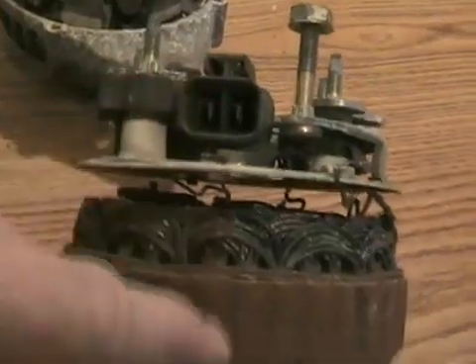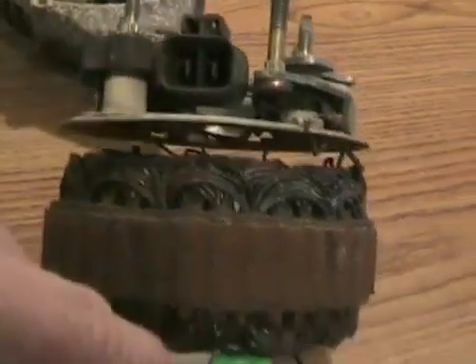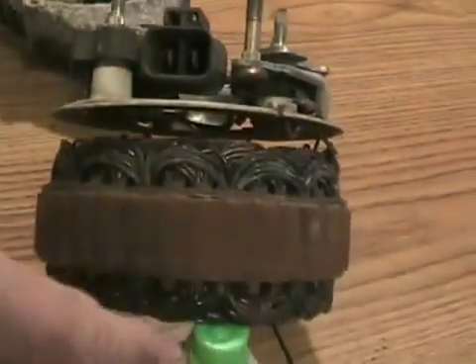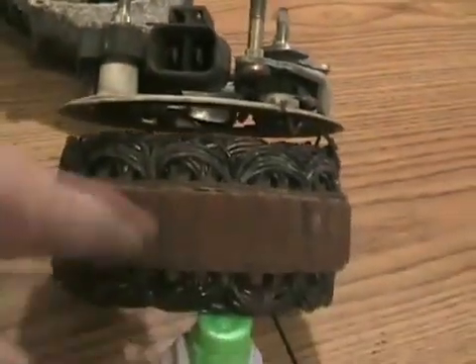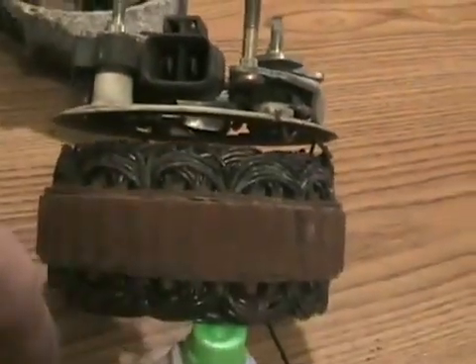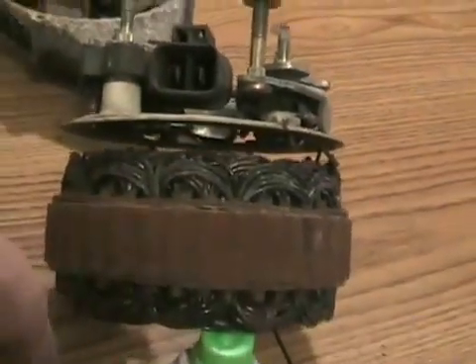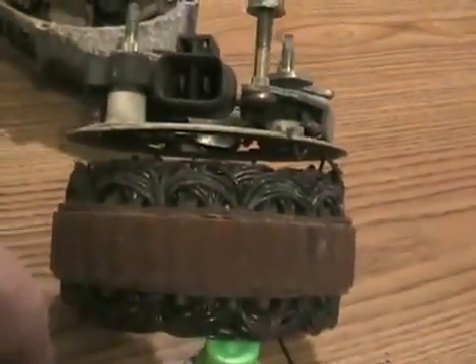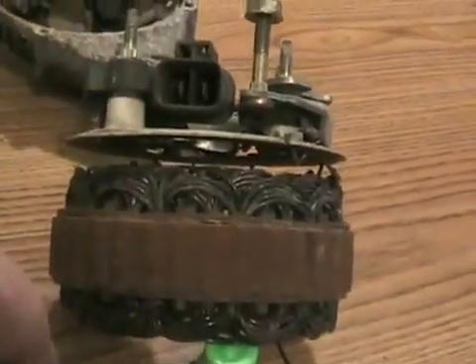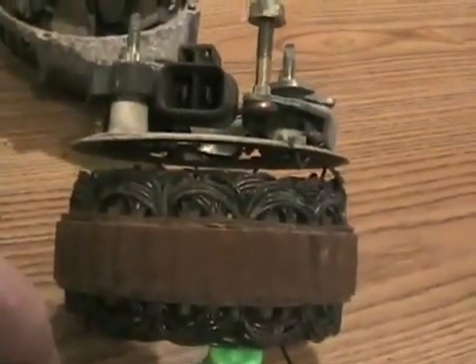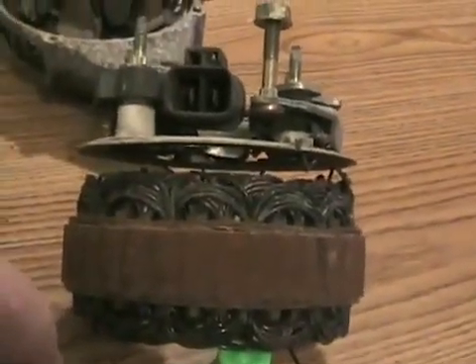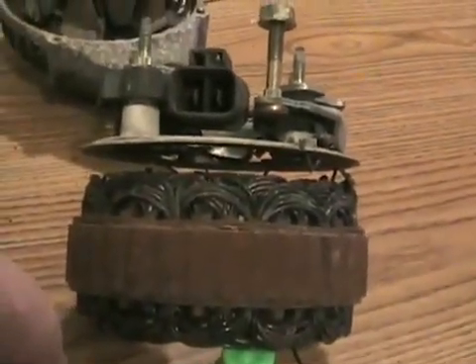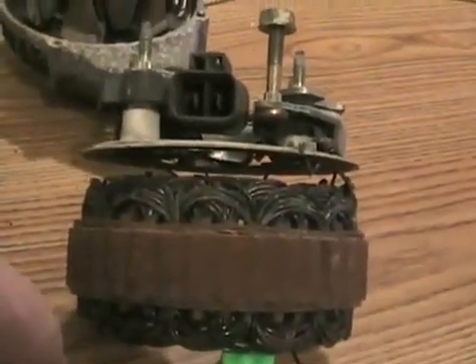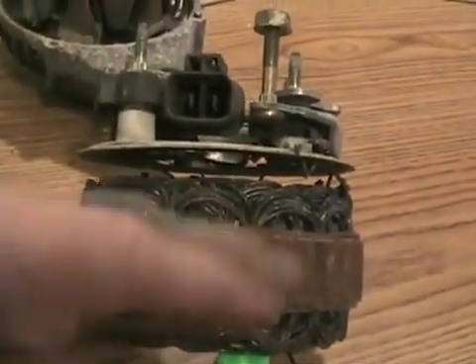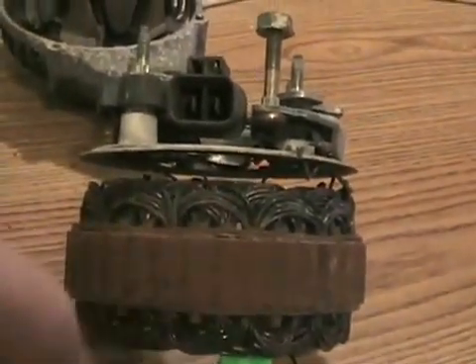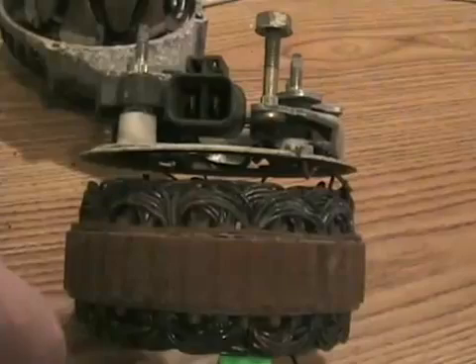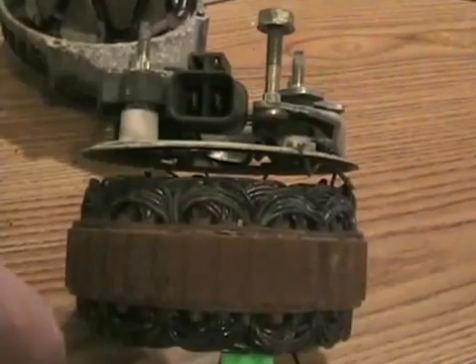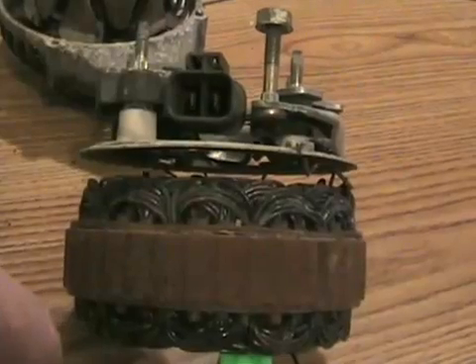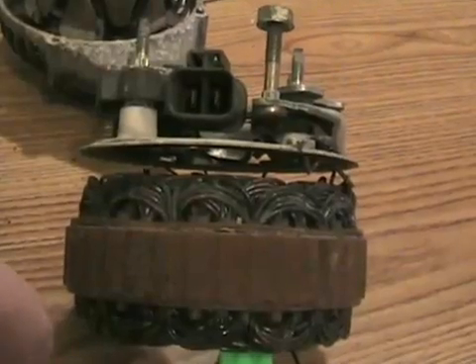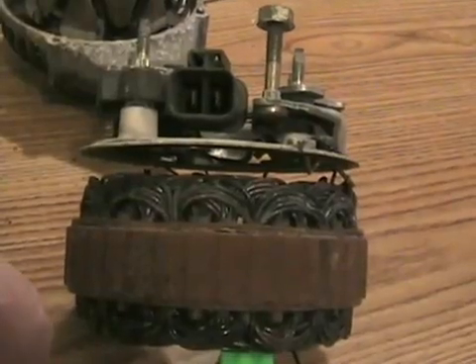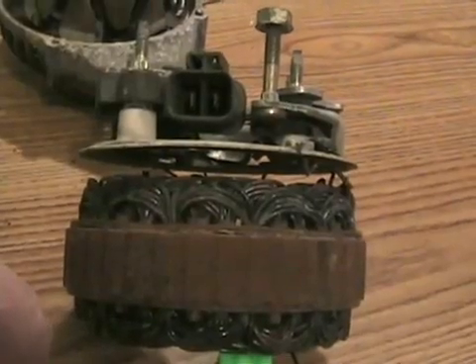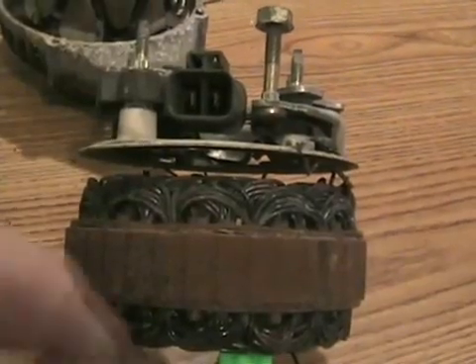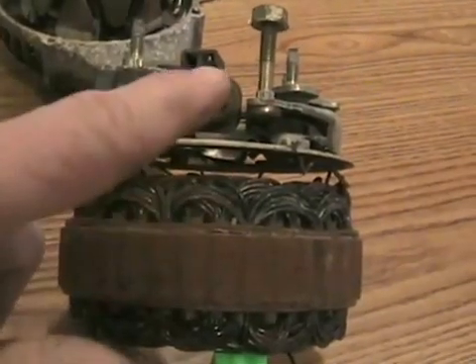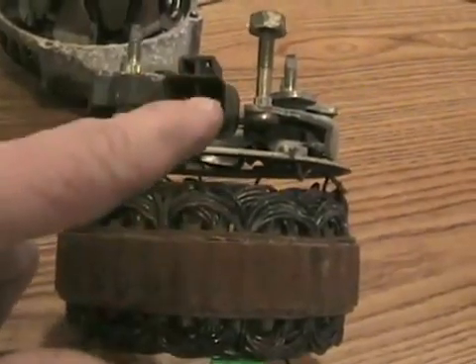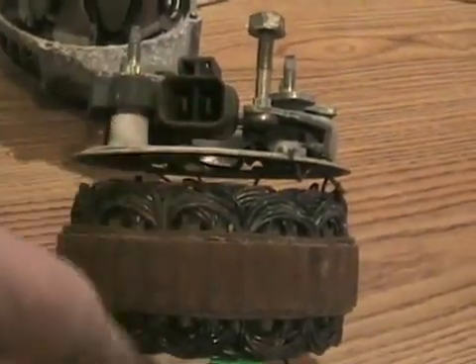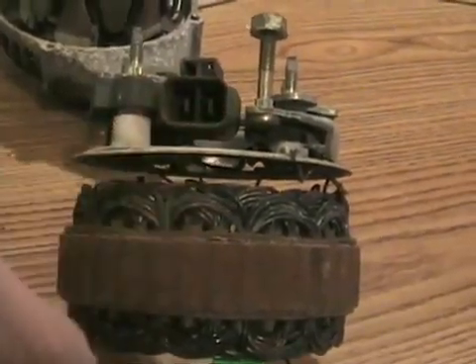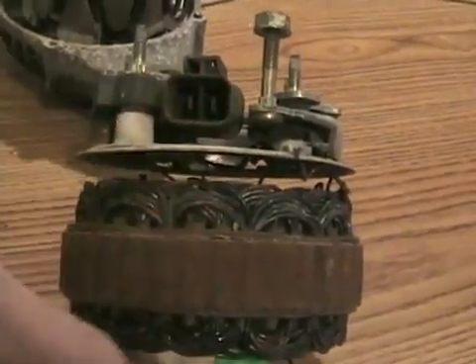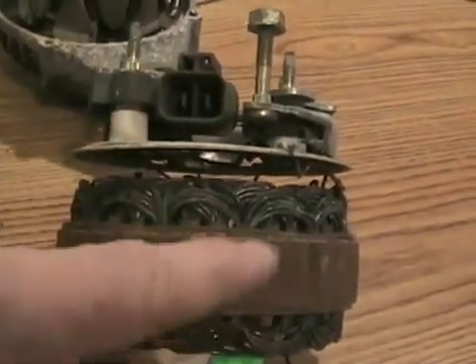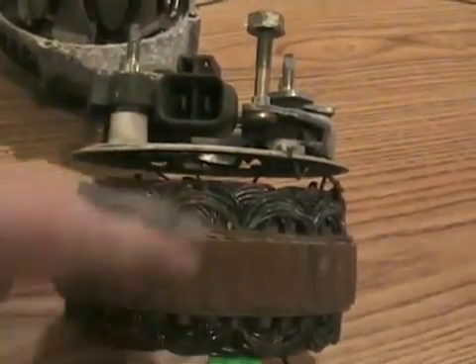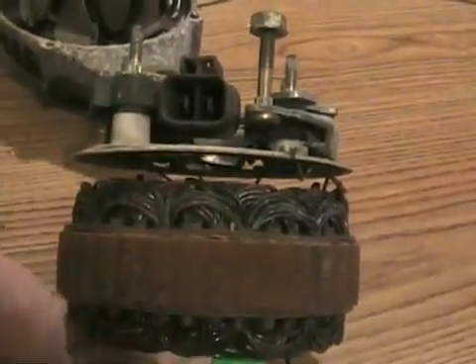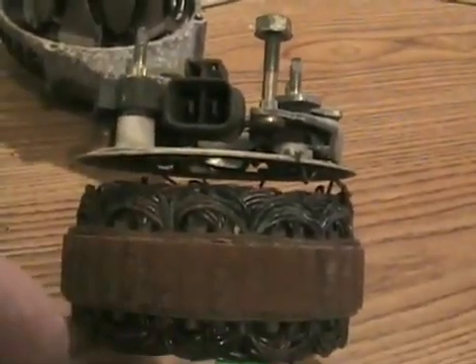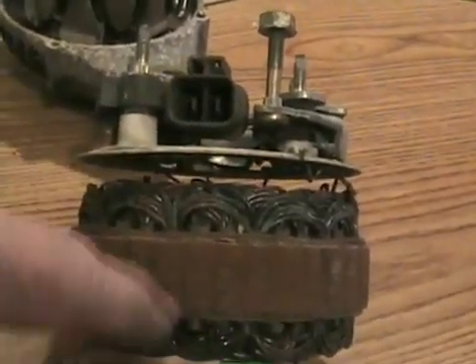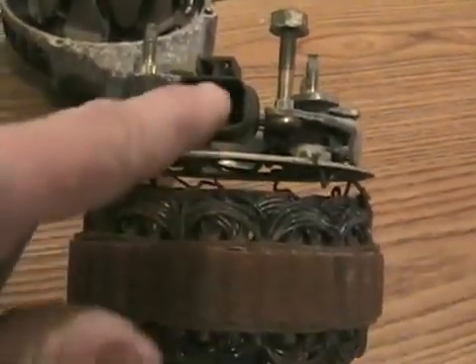Just spinning an alternator without giving it a little boost of electricity at first, it won't produce any electricity. But once you start it spinning and add a little shot of electricity, it'll keep producing its own after that.